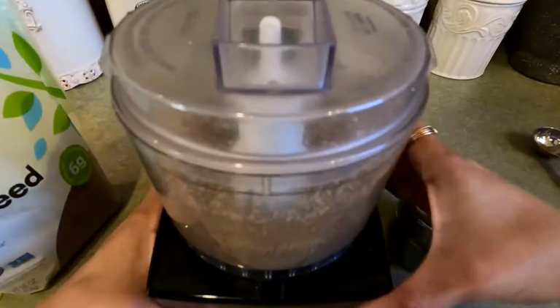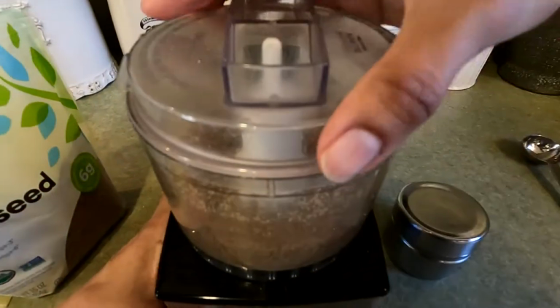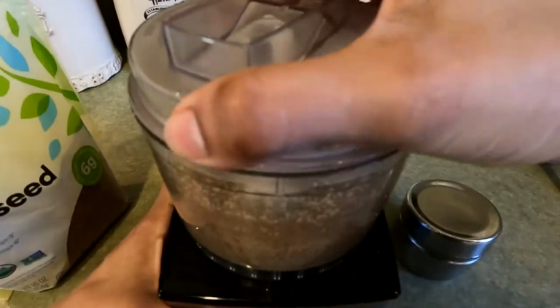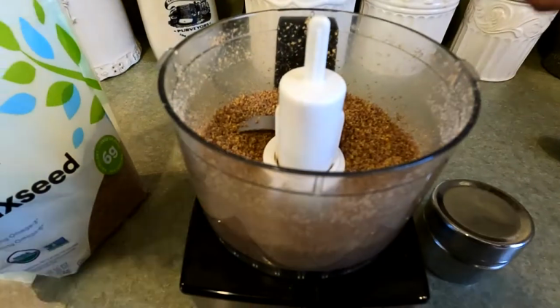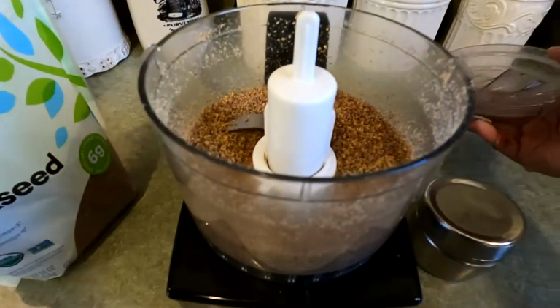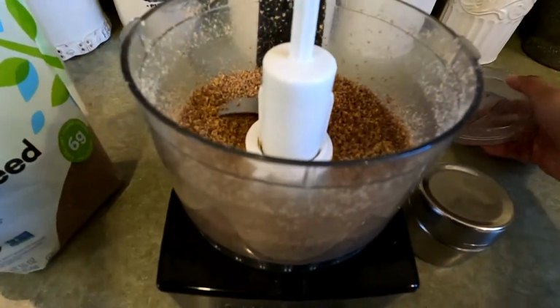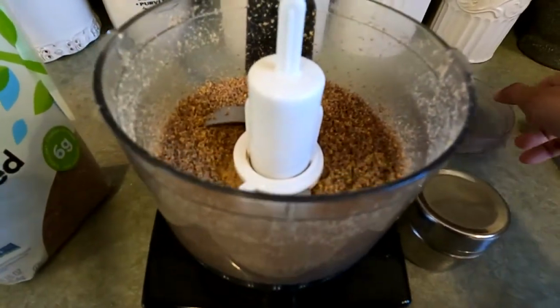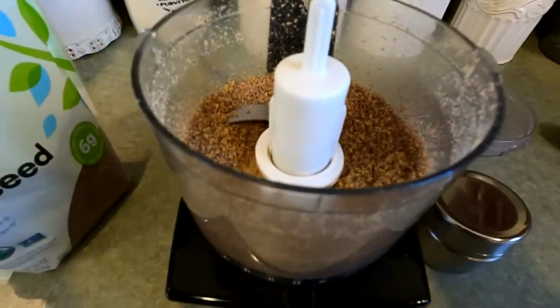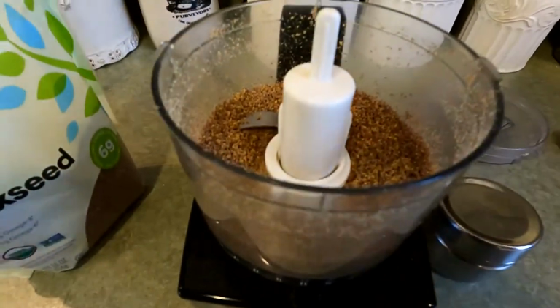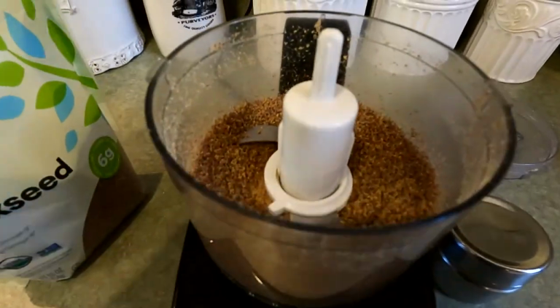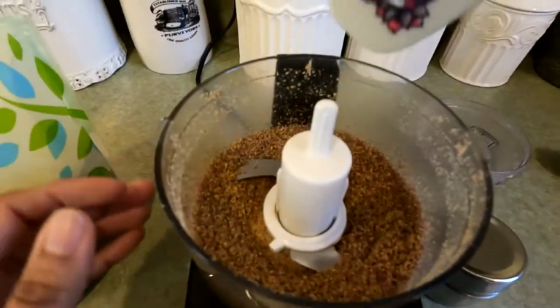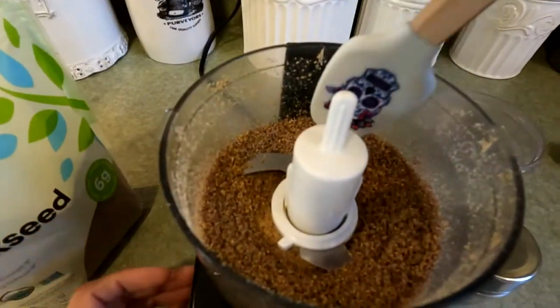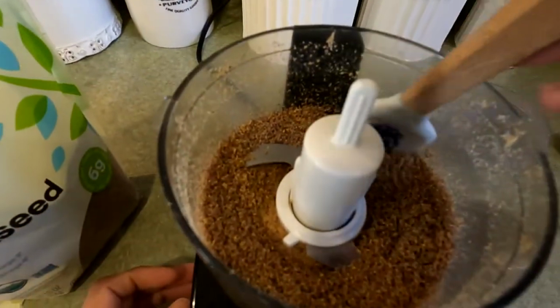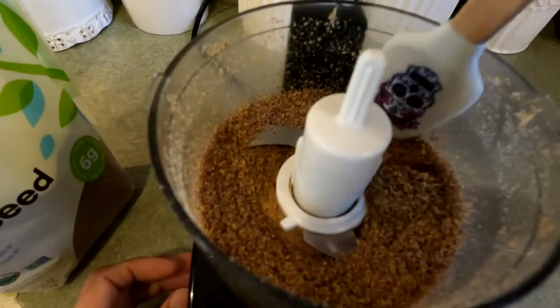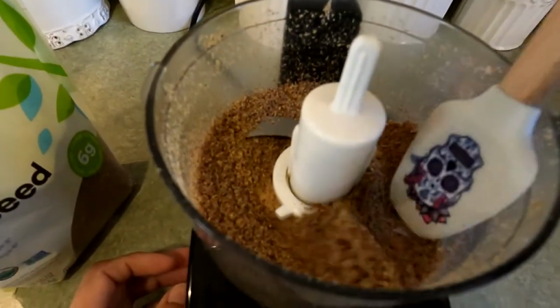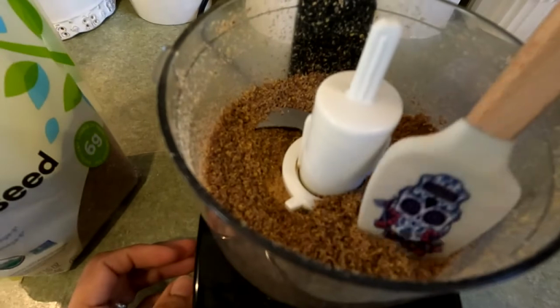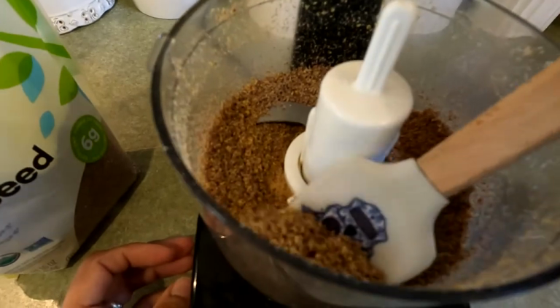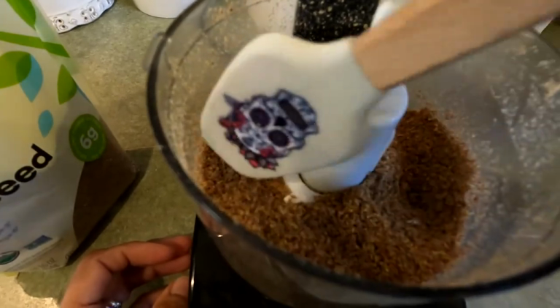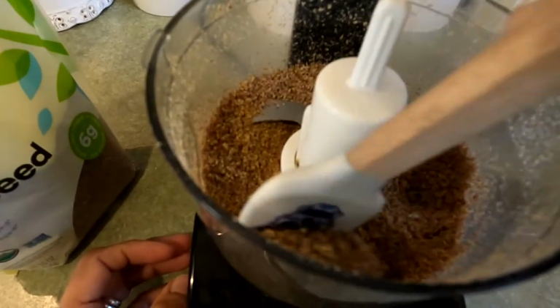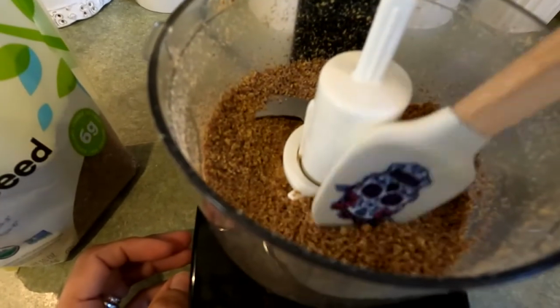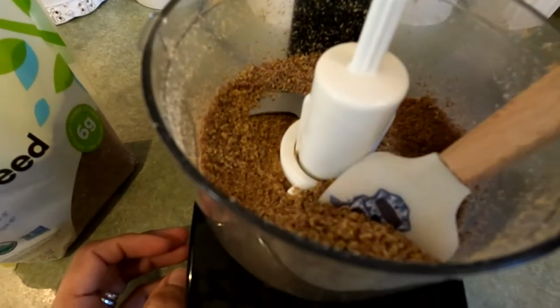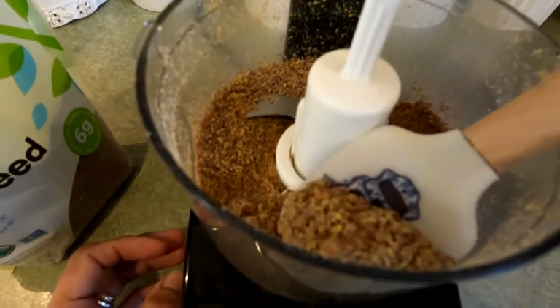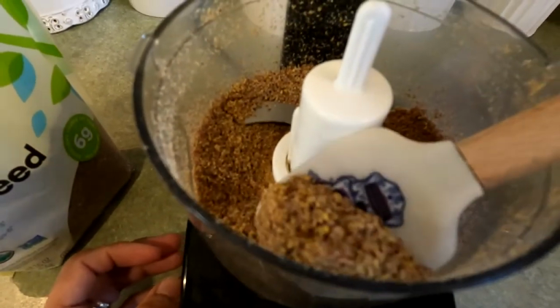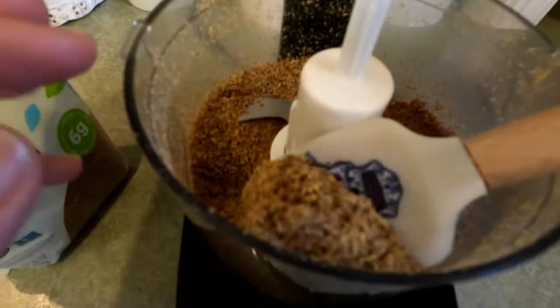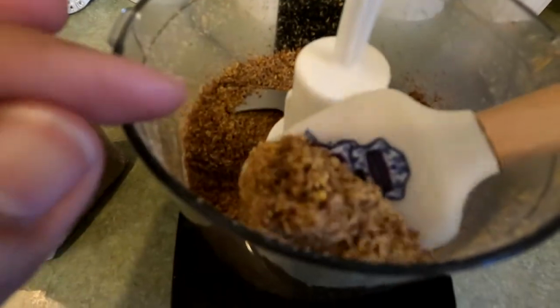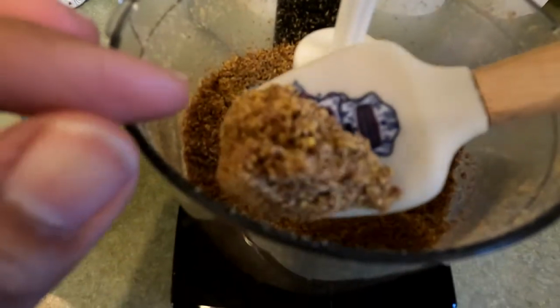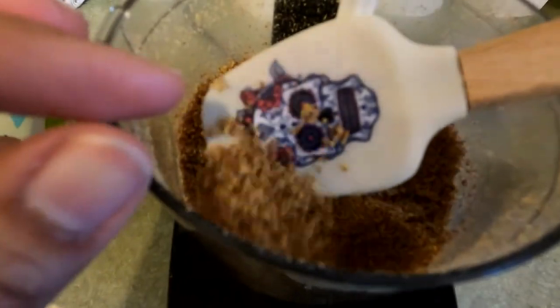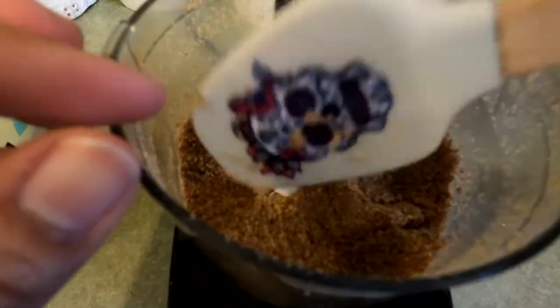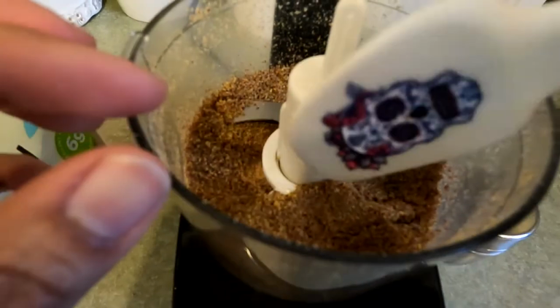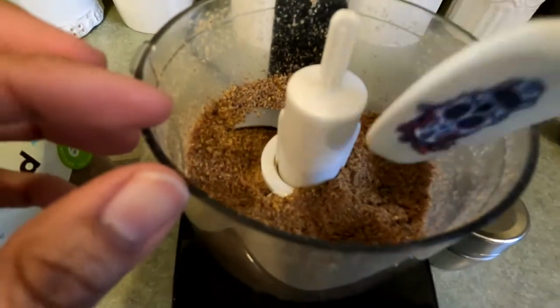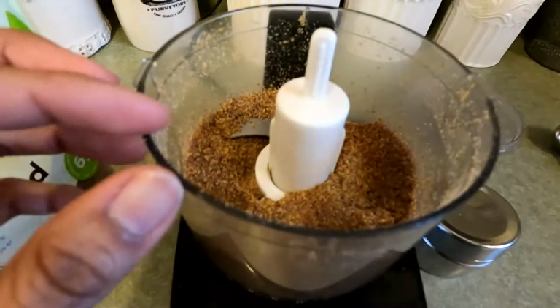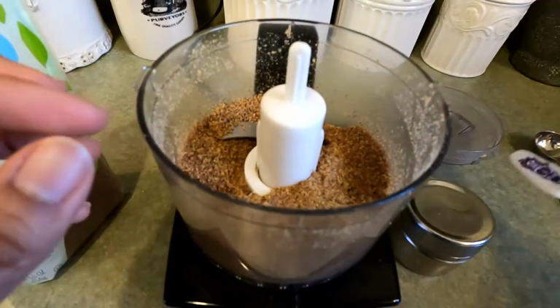After about a minute, let's check on it and see the texture. You can toss it around and see there aren't any seeds left. So that's done.